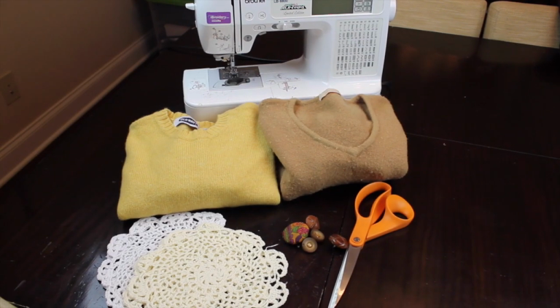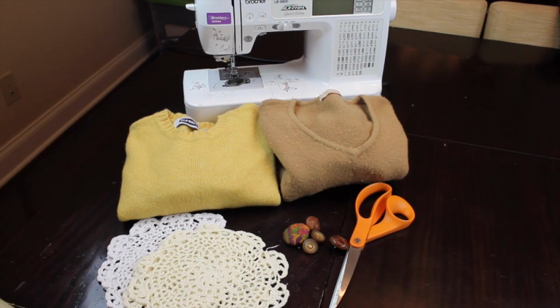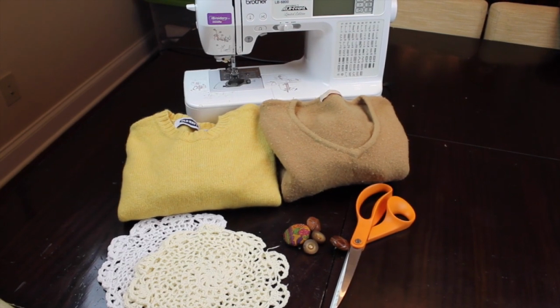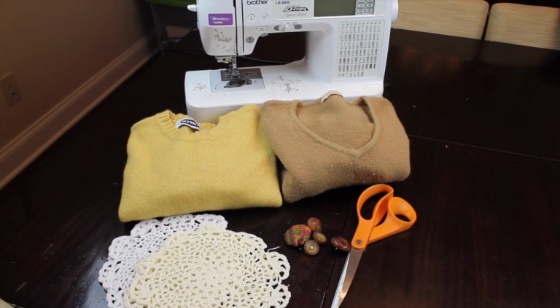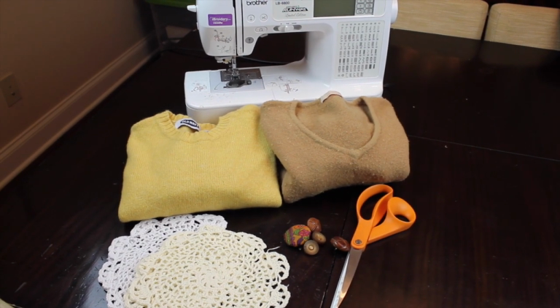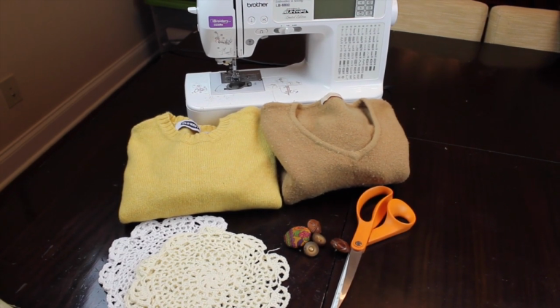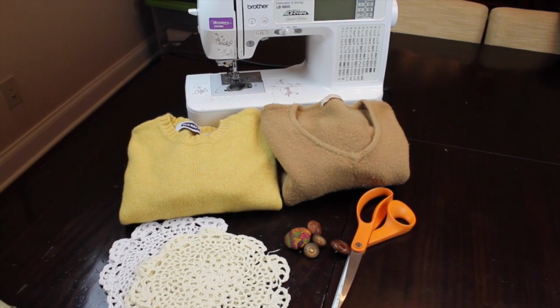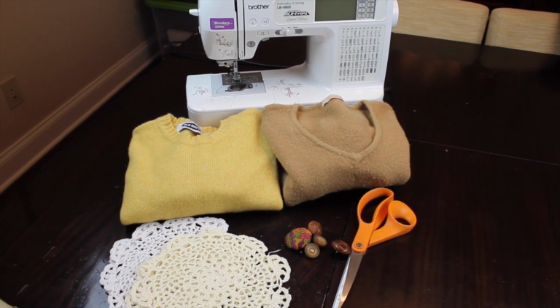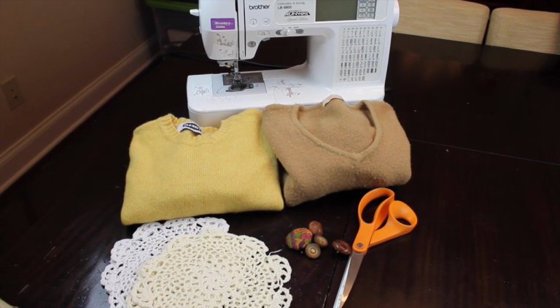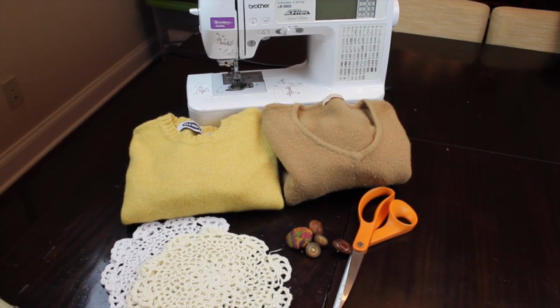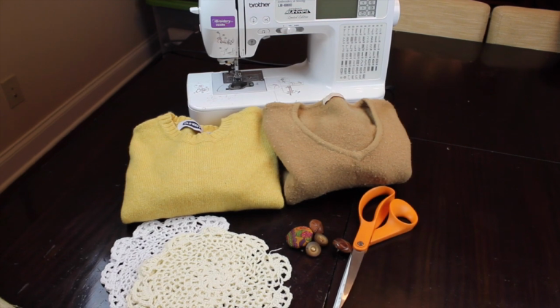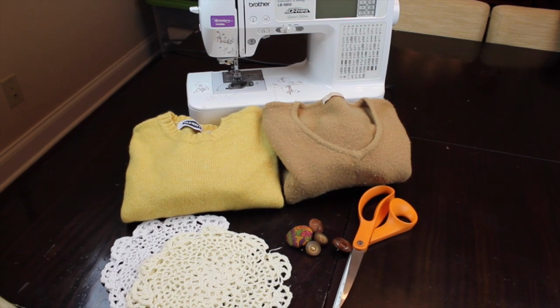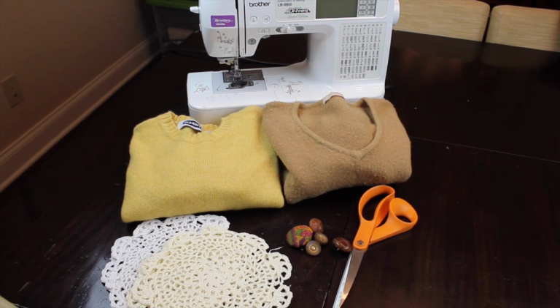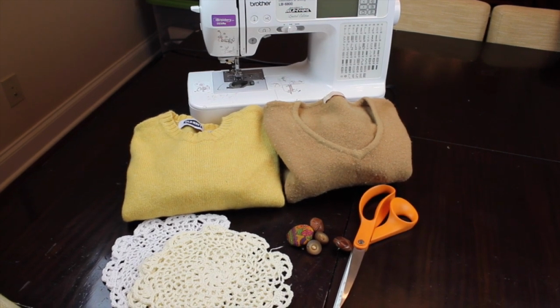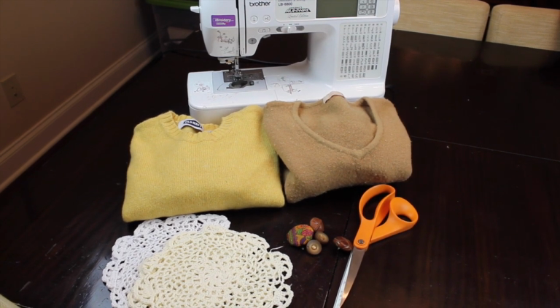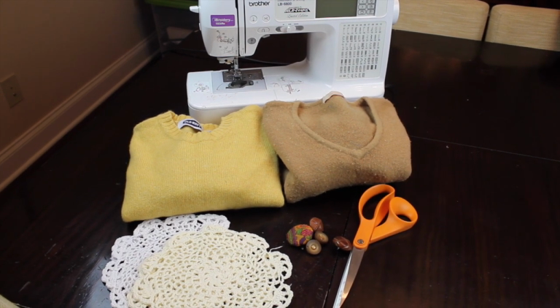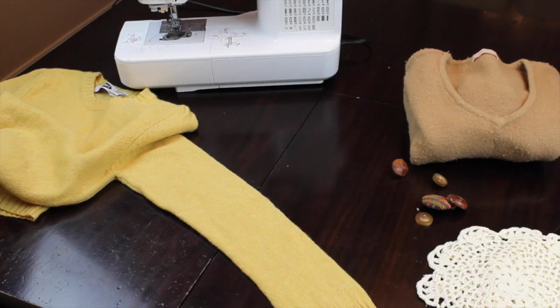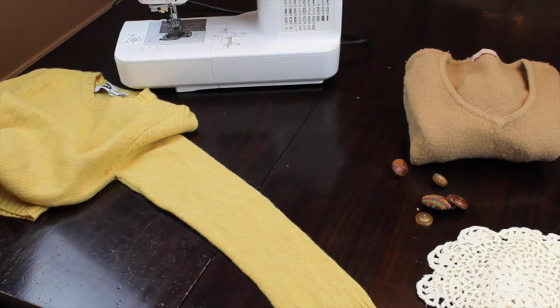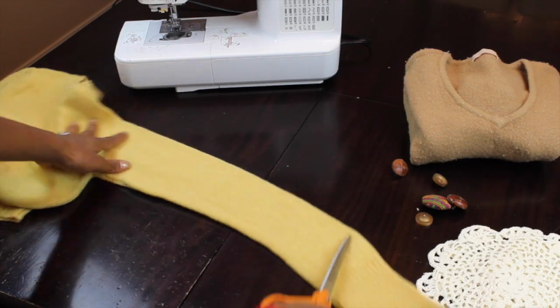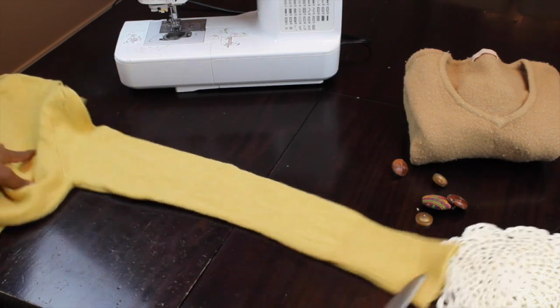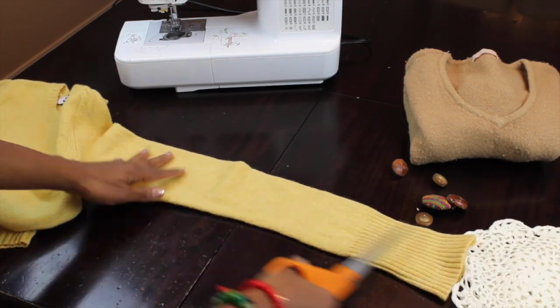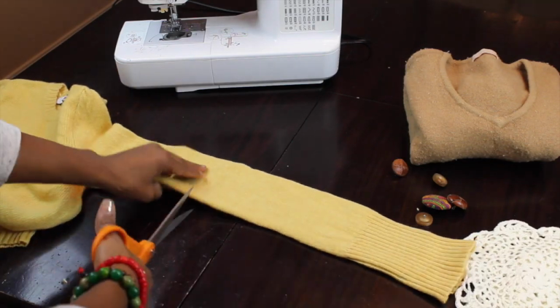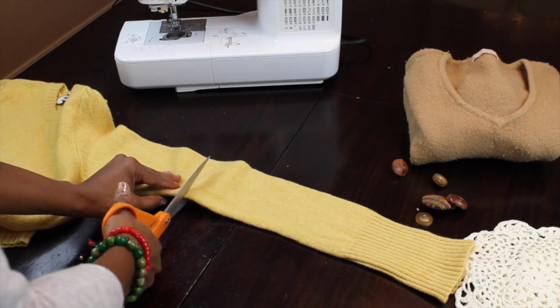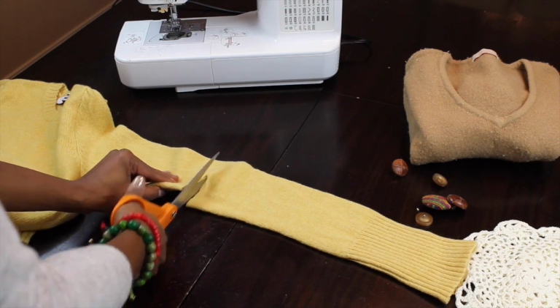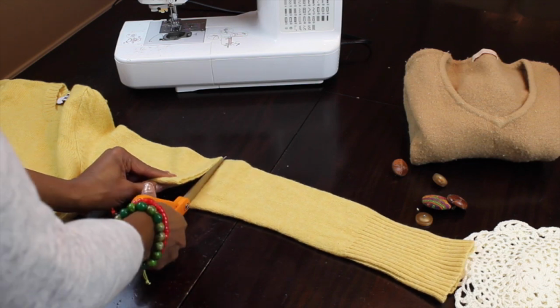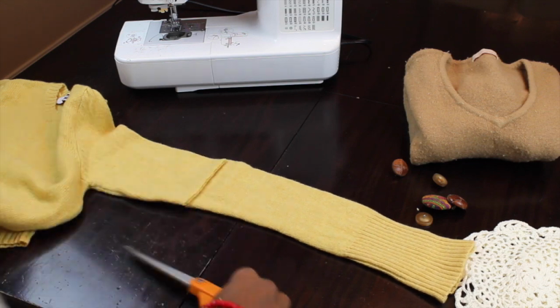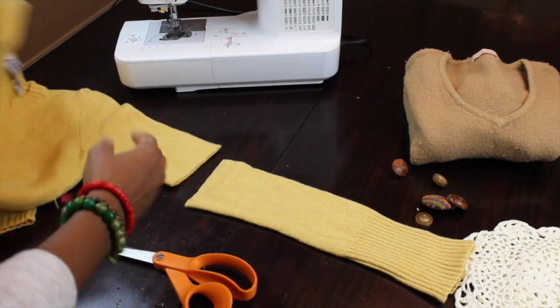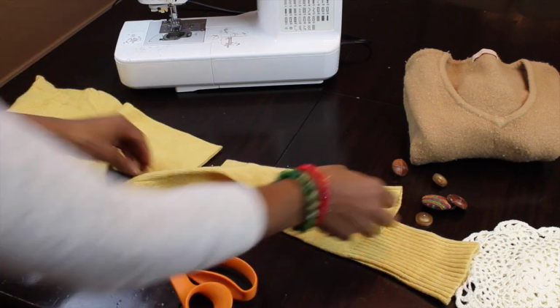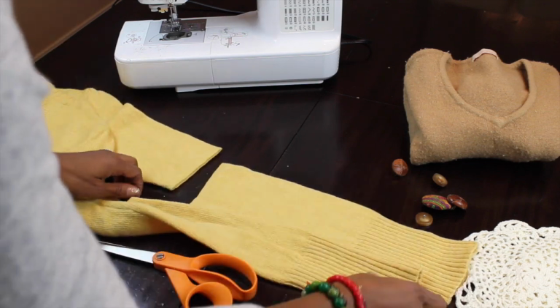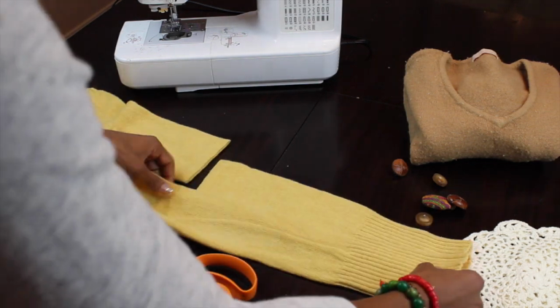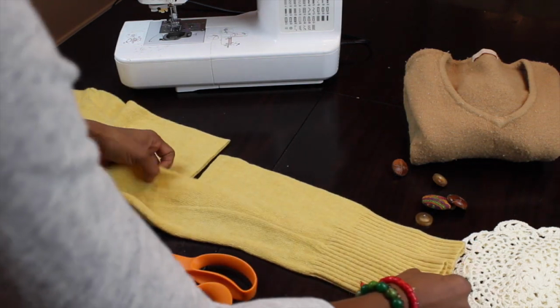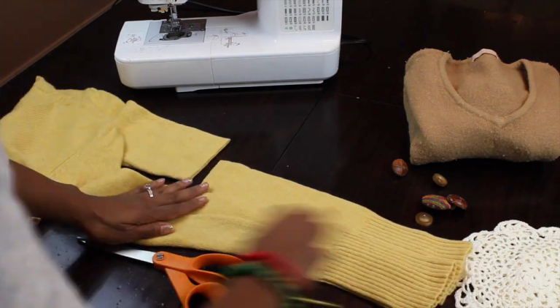All right, guys, this is a very simple tutorial. All you're going to need is some old sweaters, a pair of shears, a sewing machine, buttons, lace, whatever it is that you want to use. Make sure you check the description box because everything will be listed there.